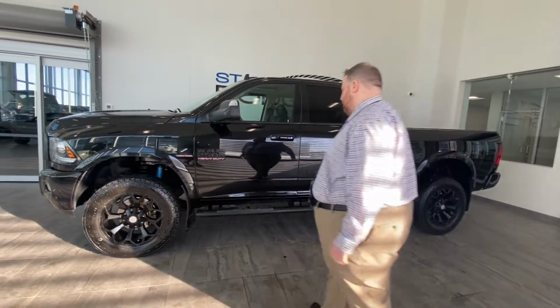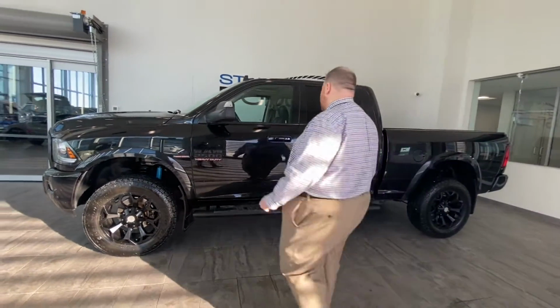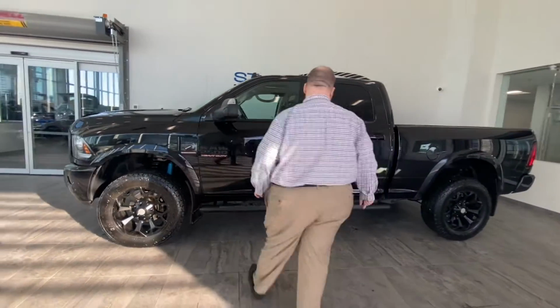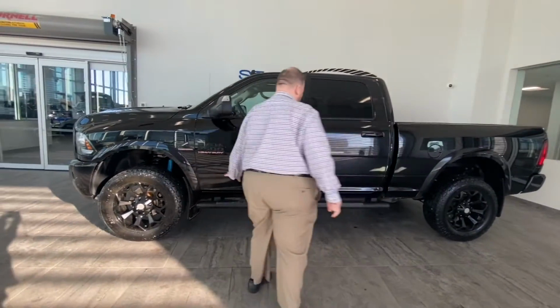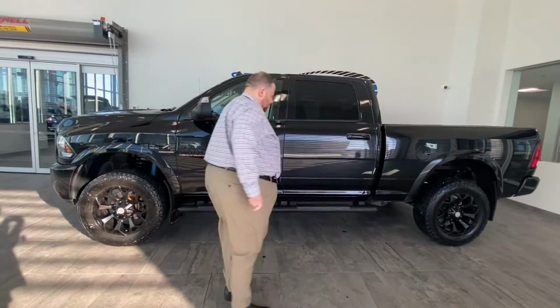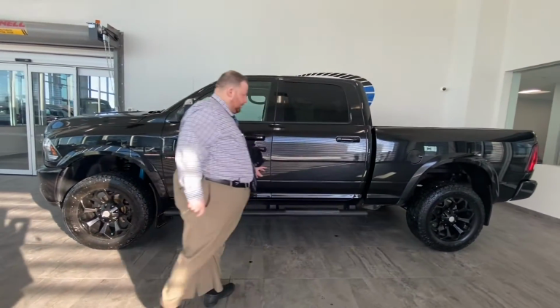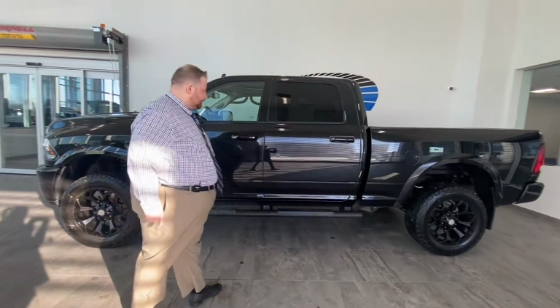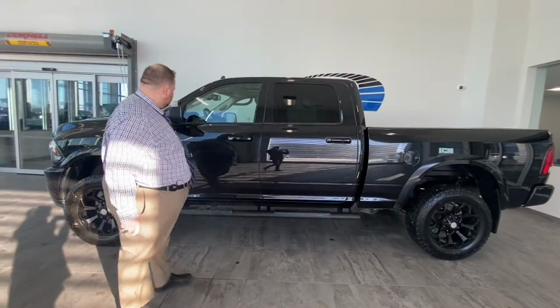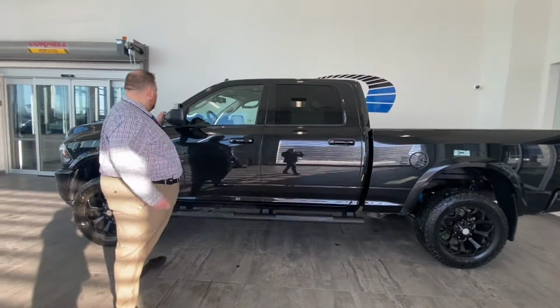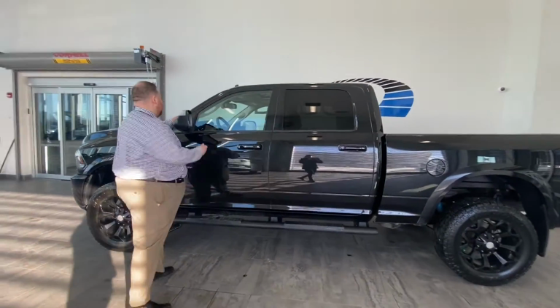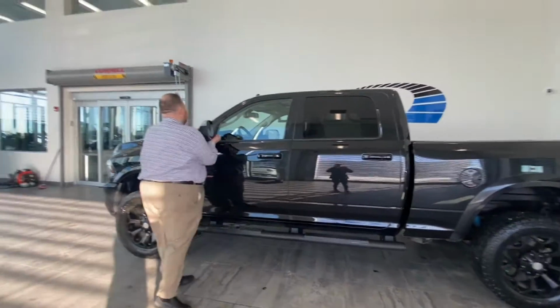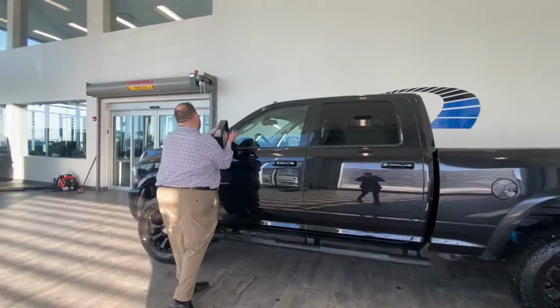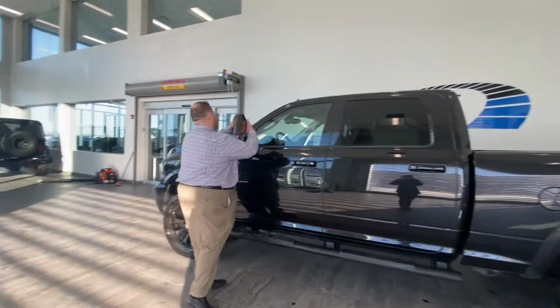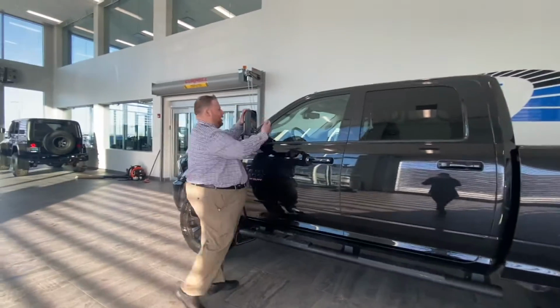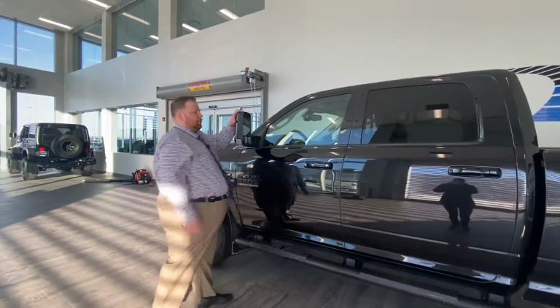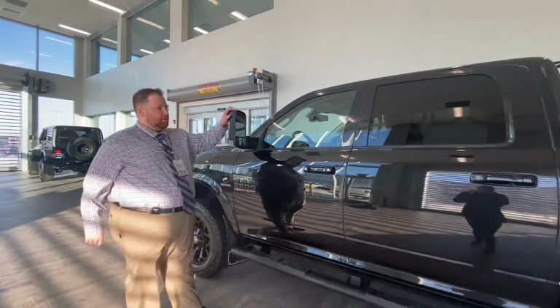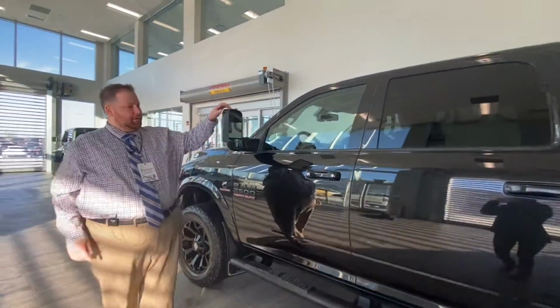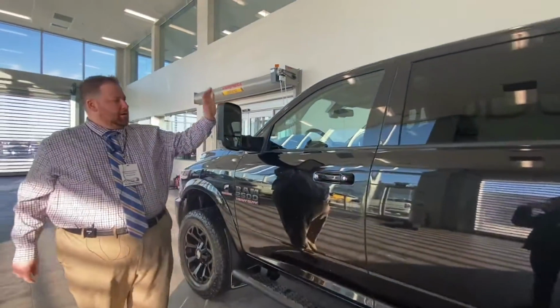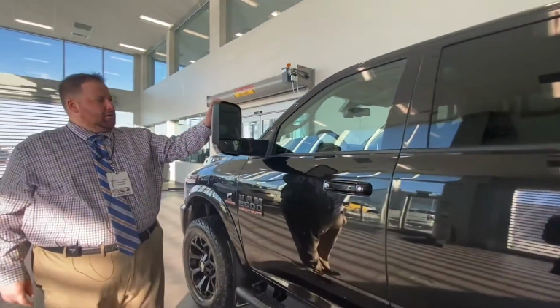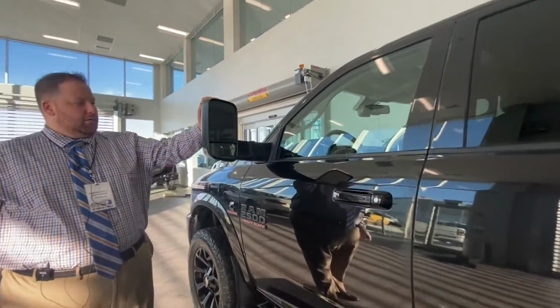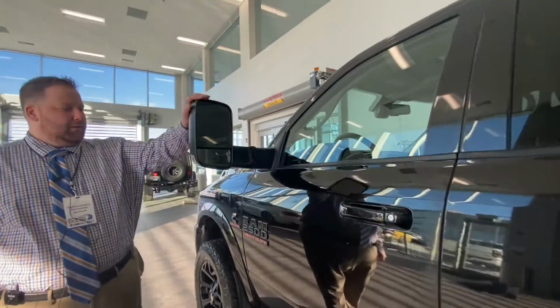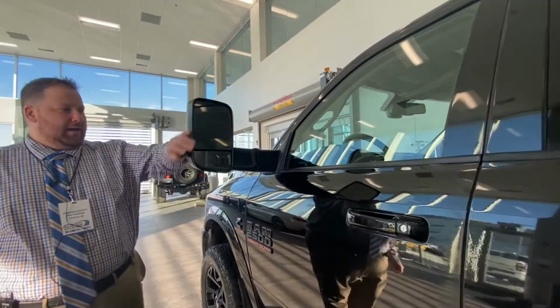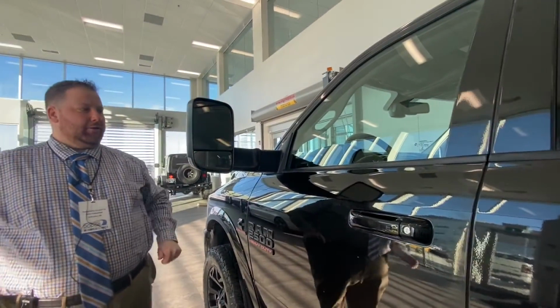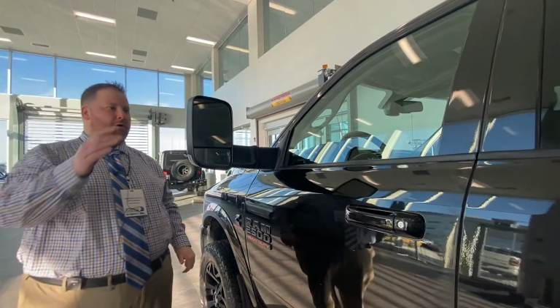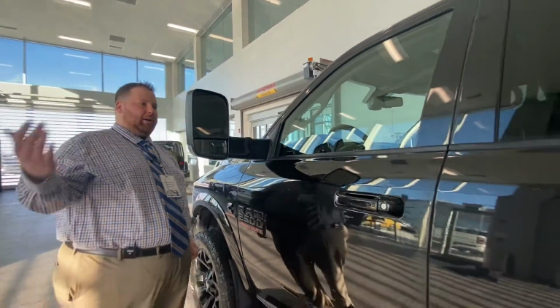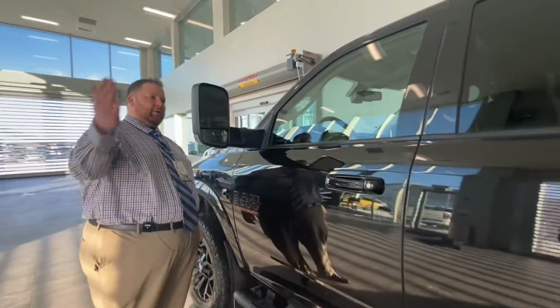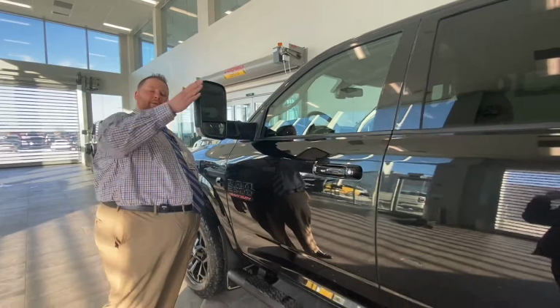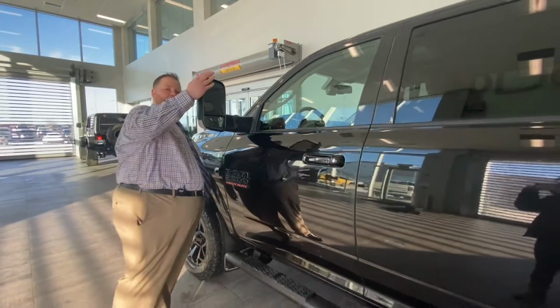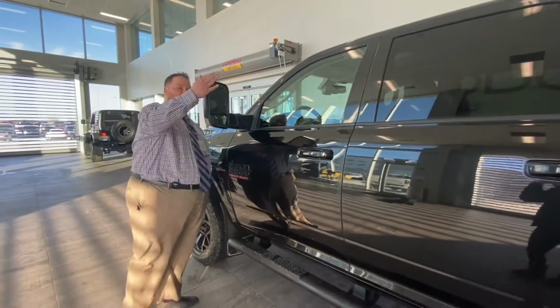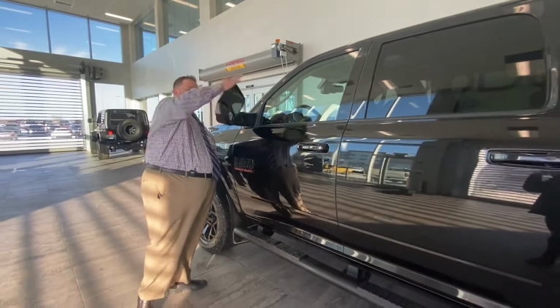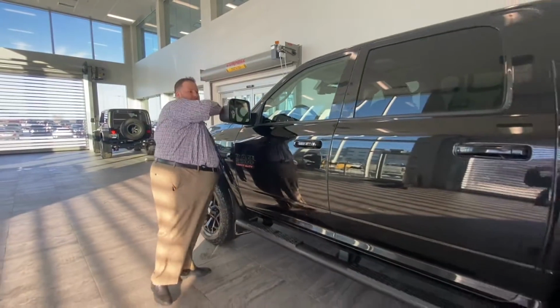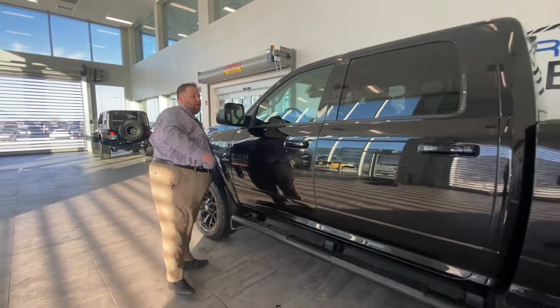Black running boards look really sharp. Of course, being a heavy-duty, you do have the tow mirrors. The old saying — six in a row, ready to tow. Just flip these mirrors up and you're good to go.